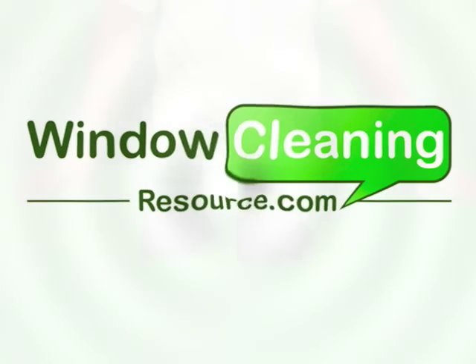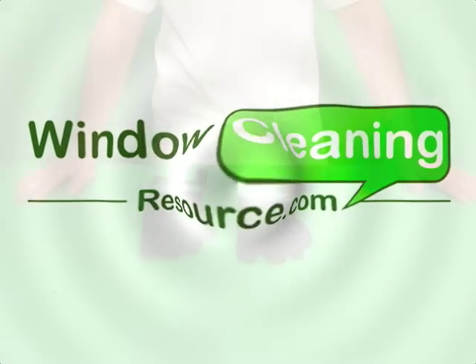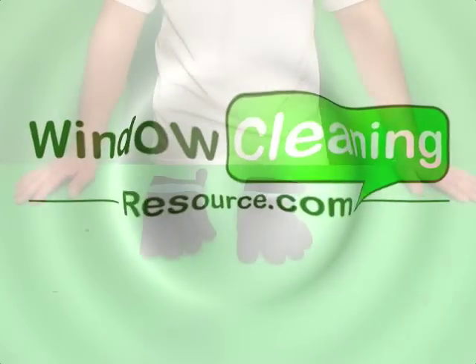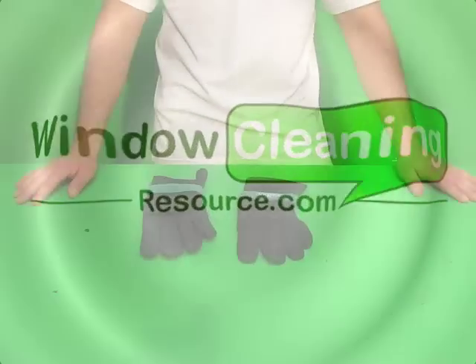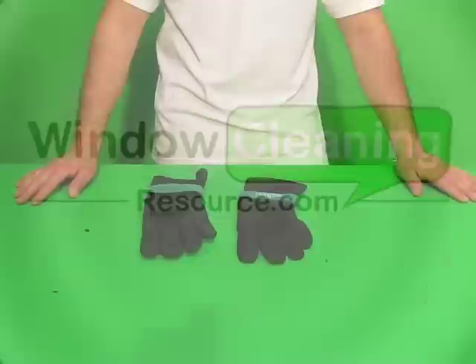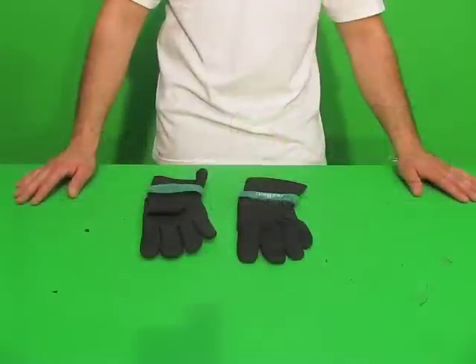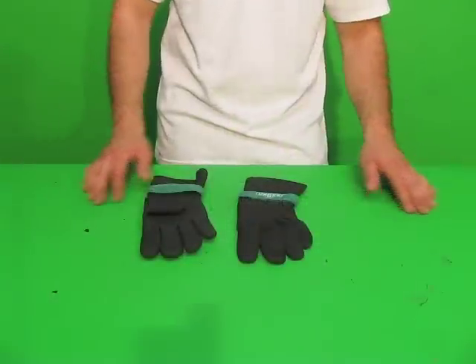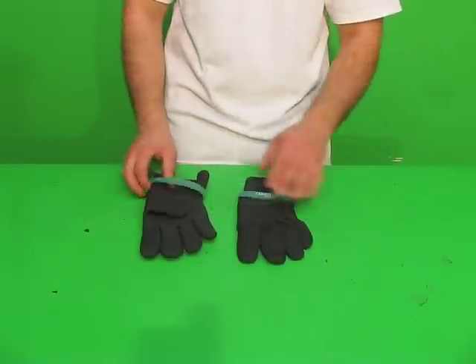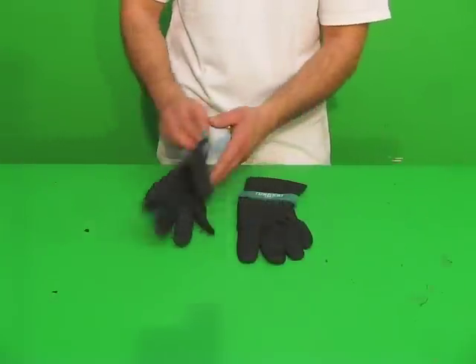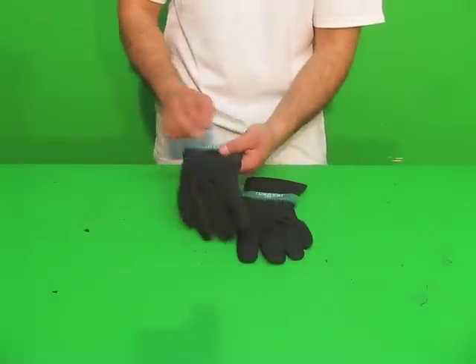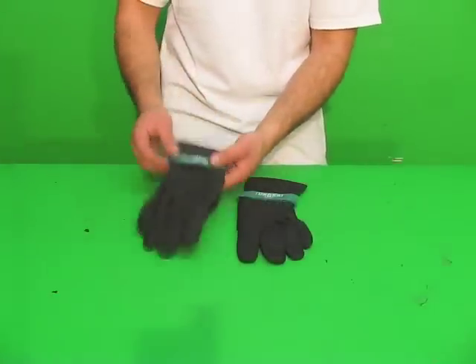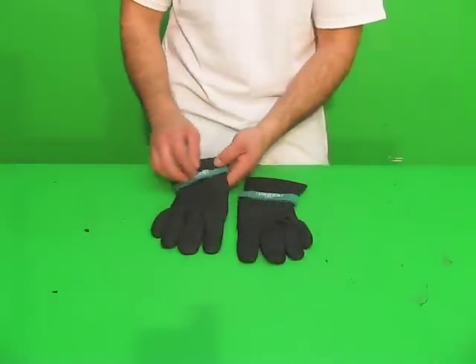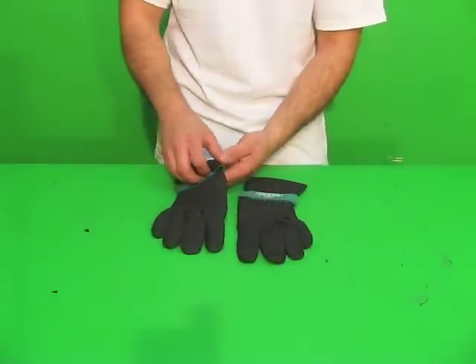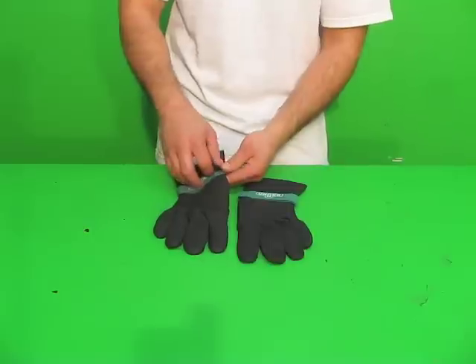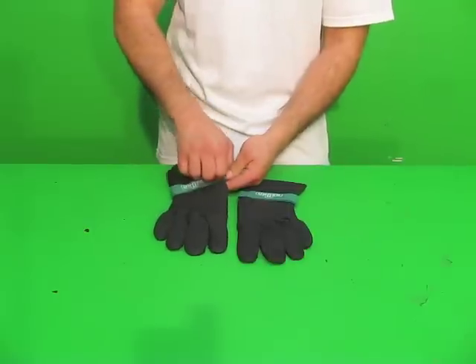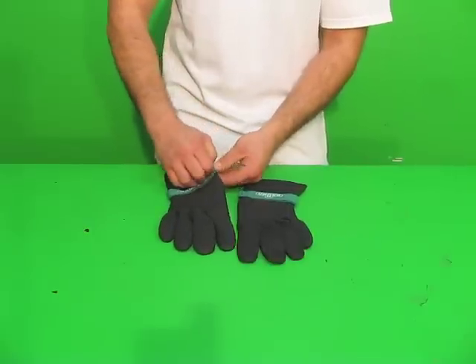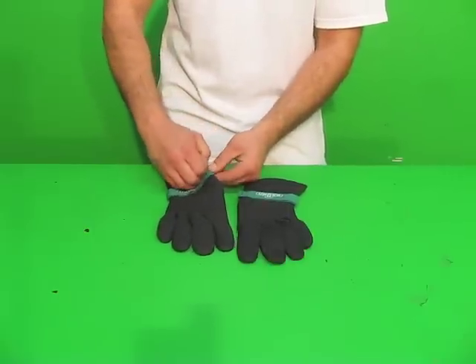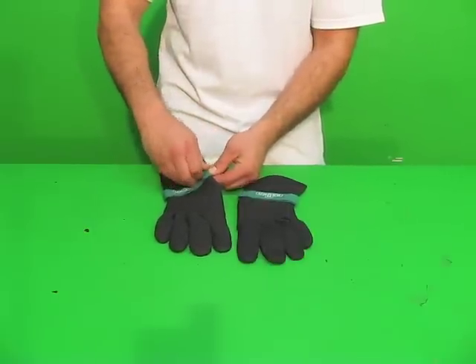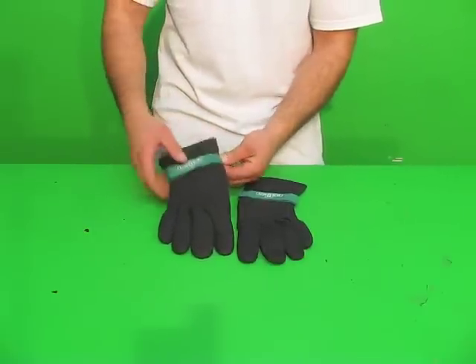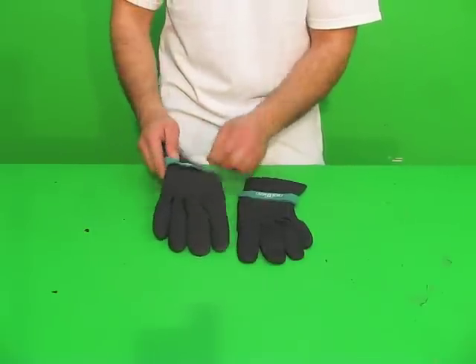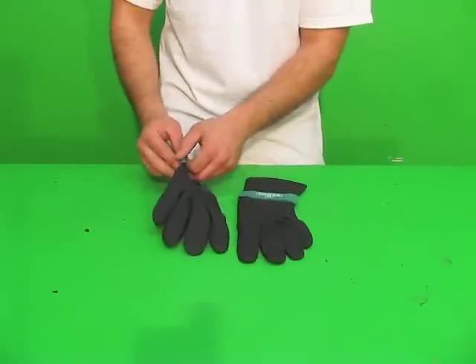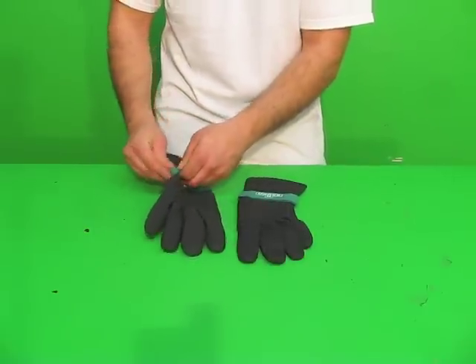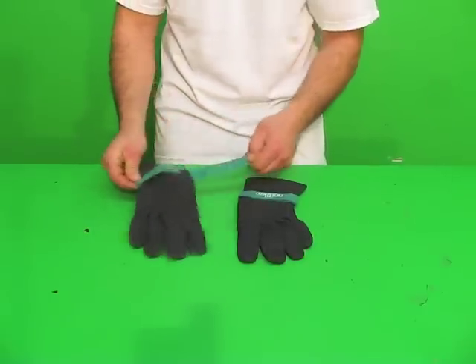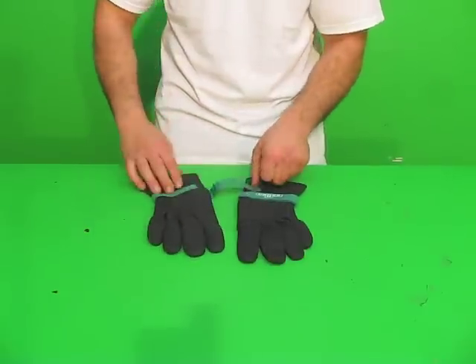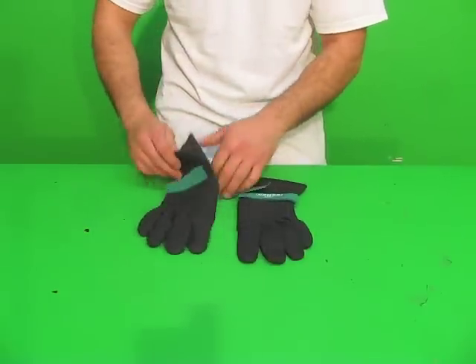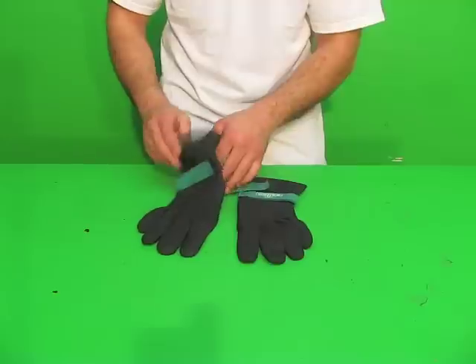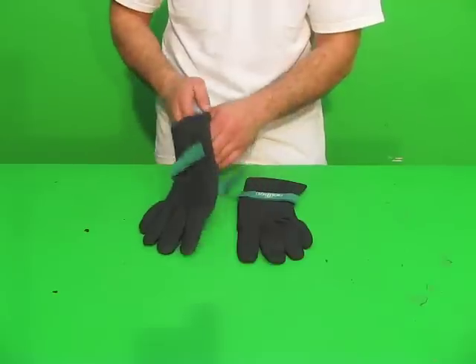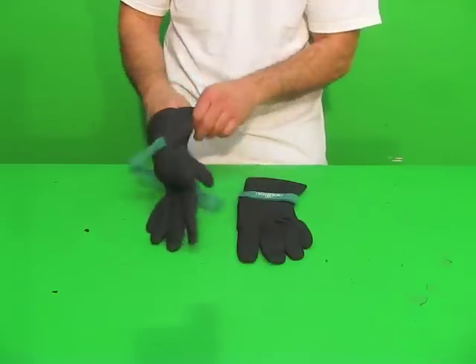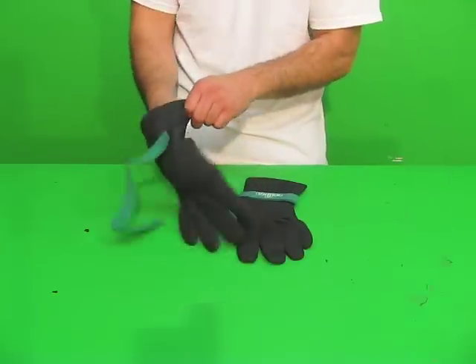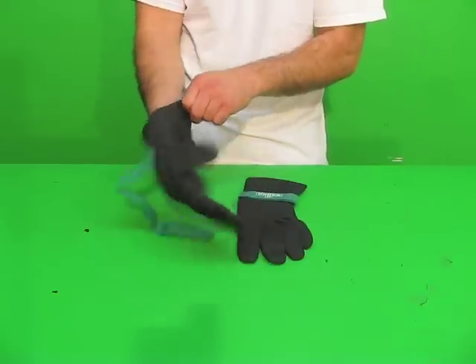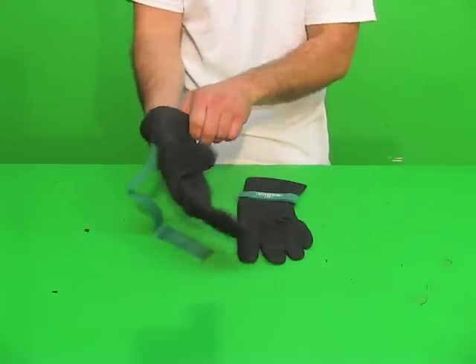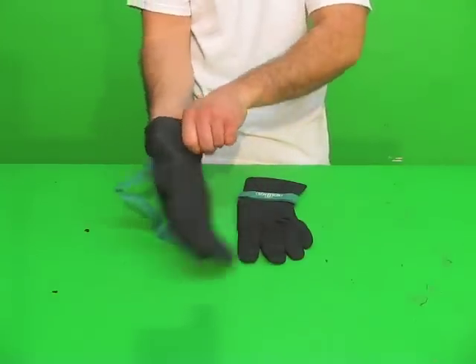These are Unger Neoprene Gloves, they are for winter window cleaning. They are extremely water resistant and they will keep your hands warm in those sub-zero temperatures.